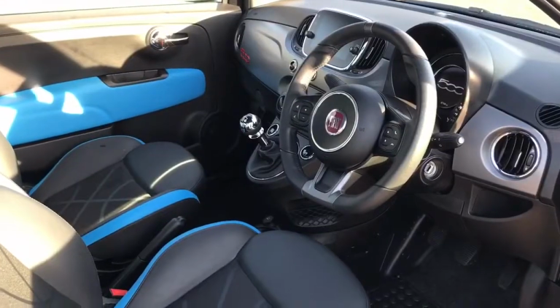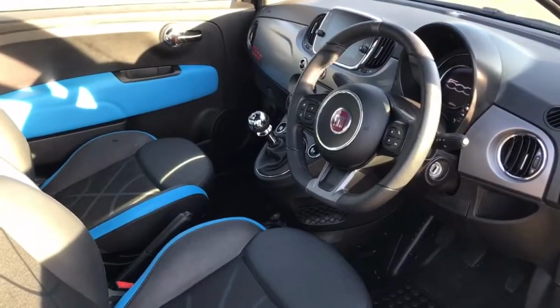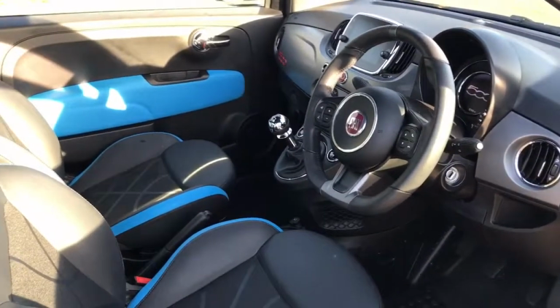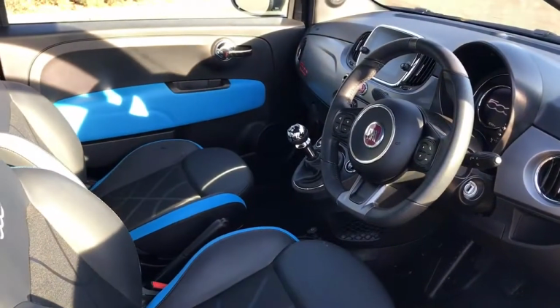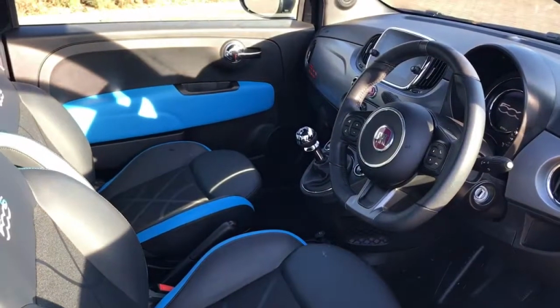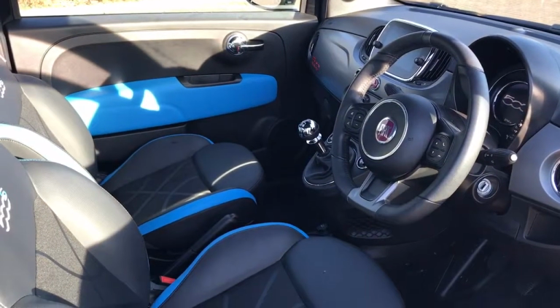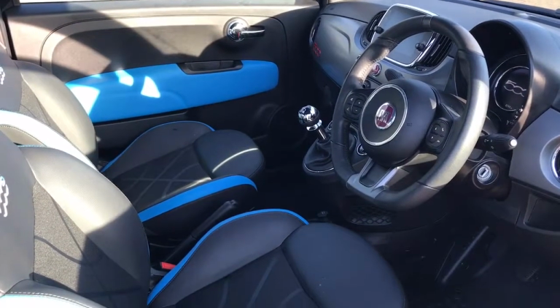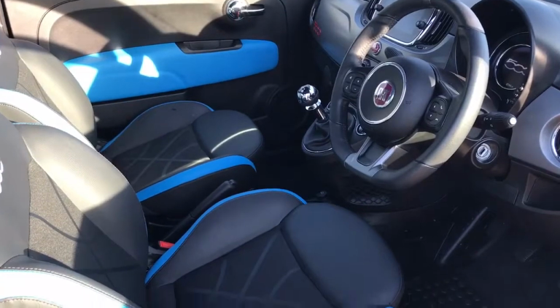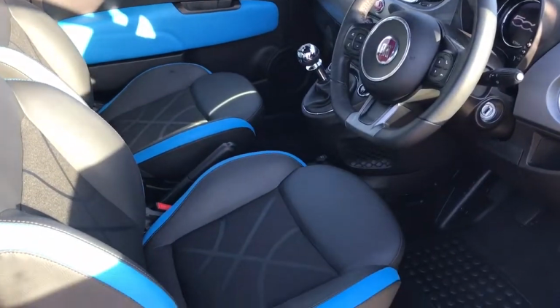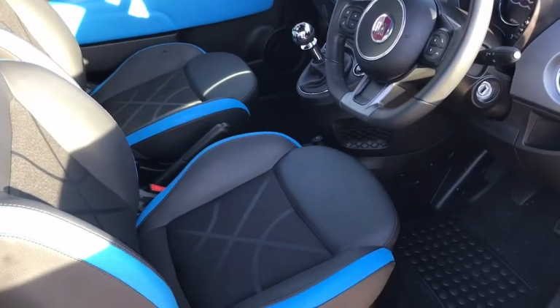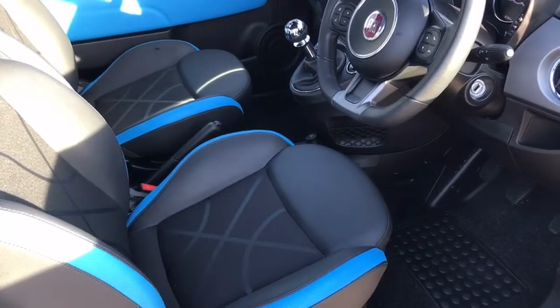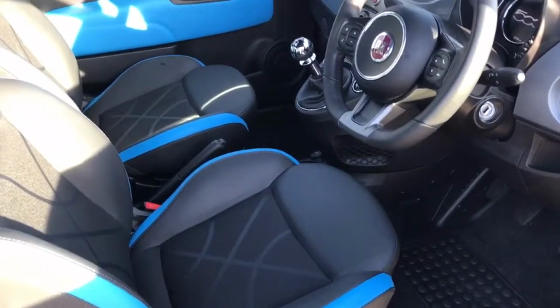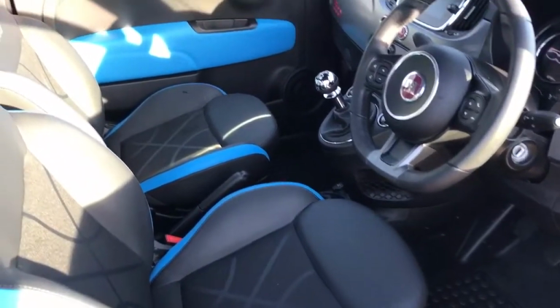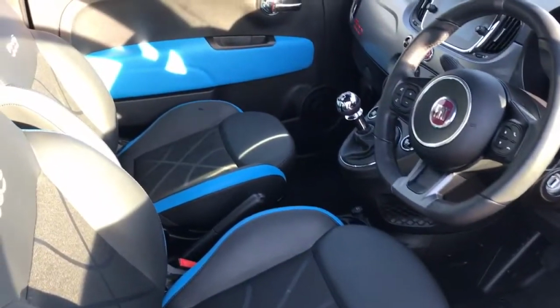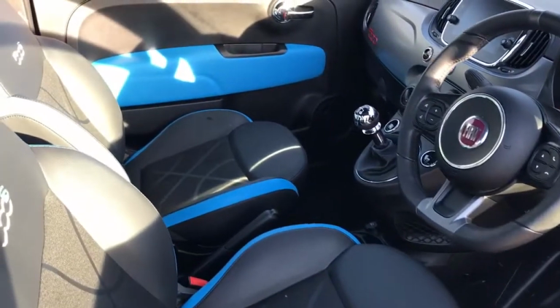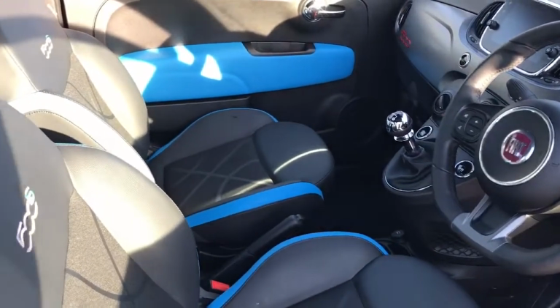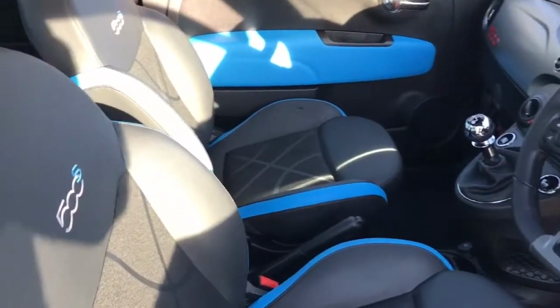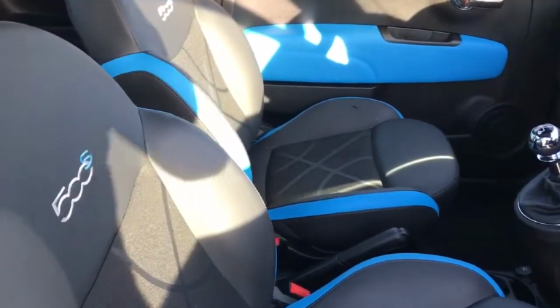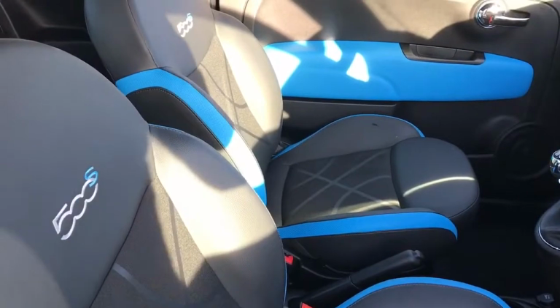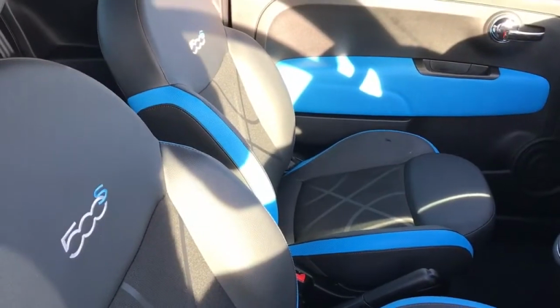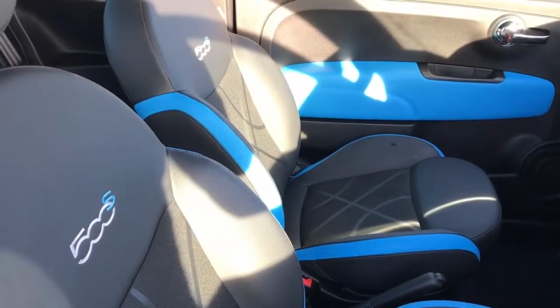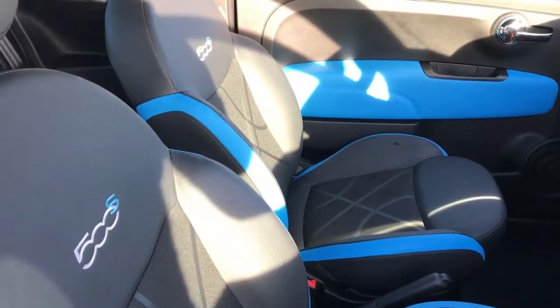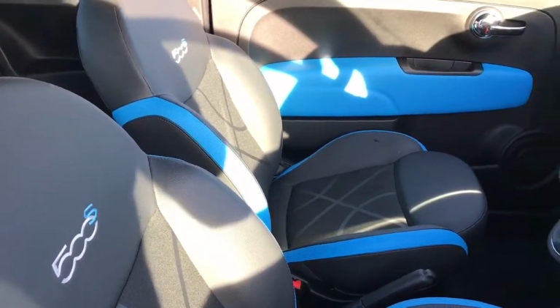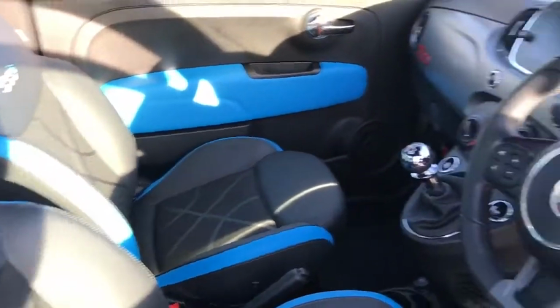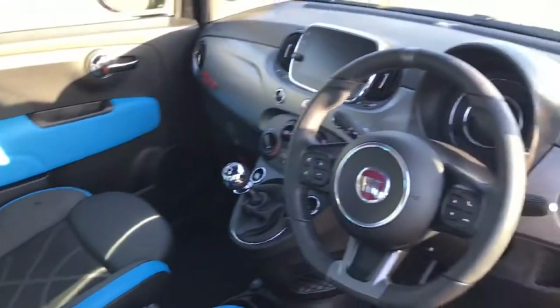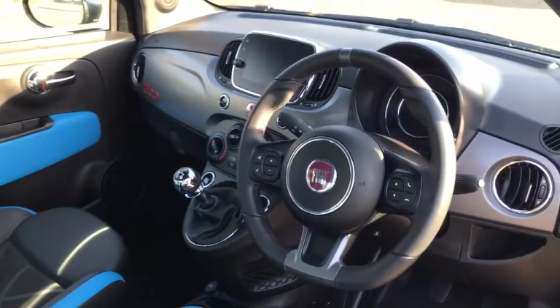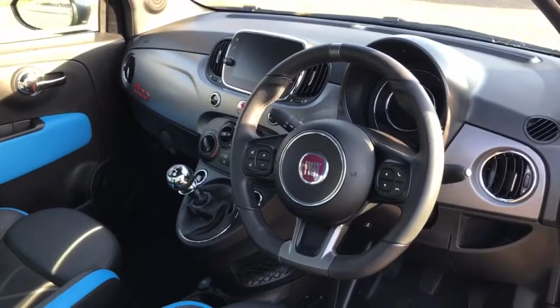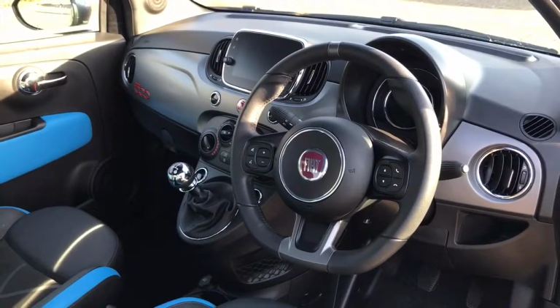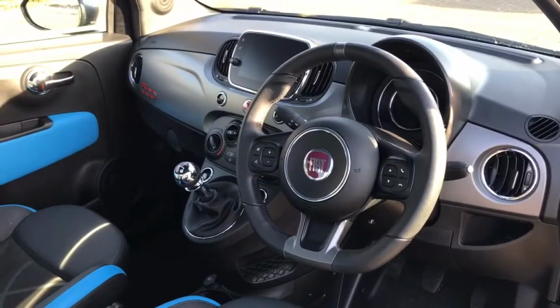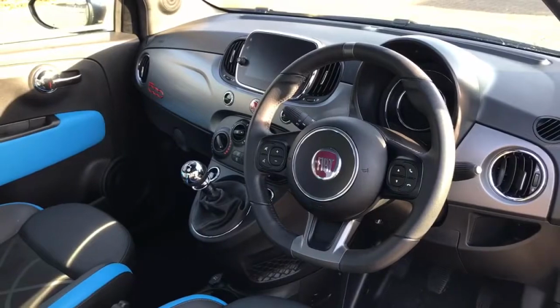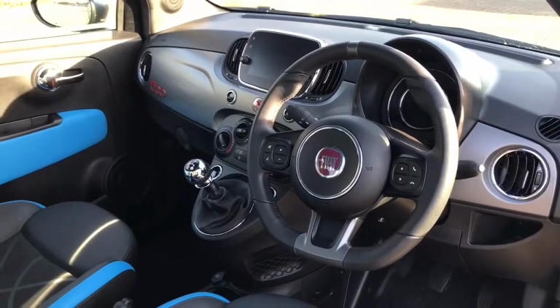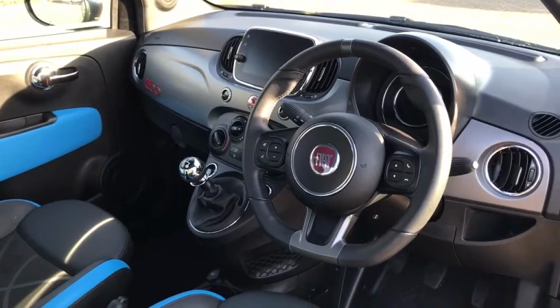Just briefly before we climb in, it's well worth seeing the interior from this exterior point of view. You get half leather seats with lovely blue trim that matches the door card, and you get the 500 S logo embossed on the seat. There's plenty to run through on the dashboard of this car as well, so let's hop in and do that now.